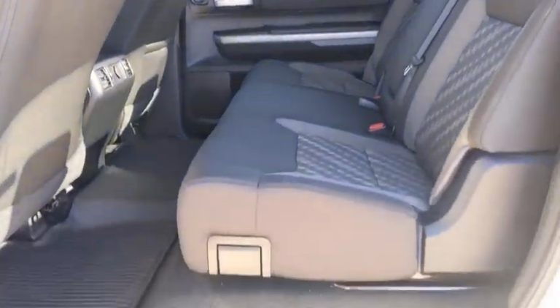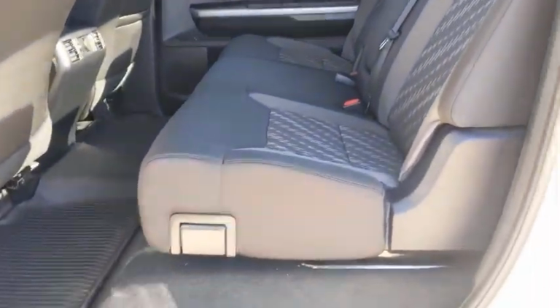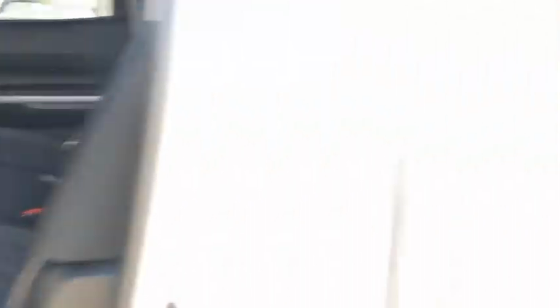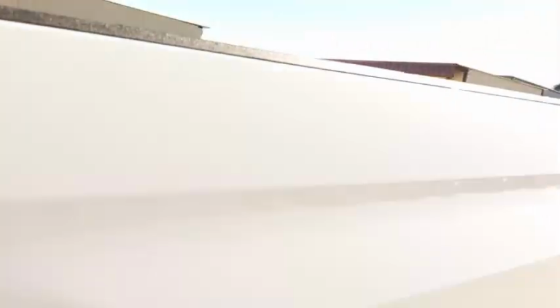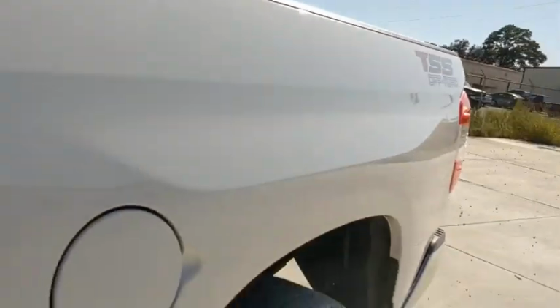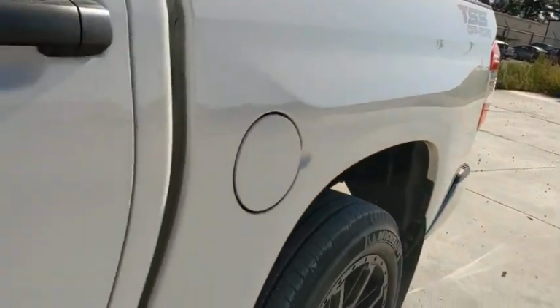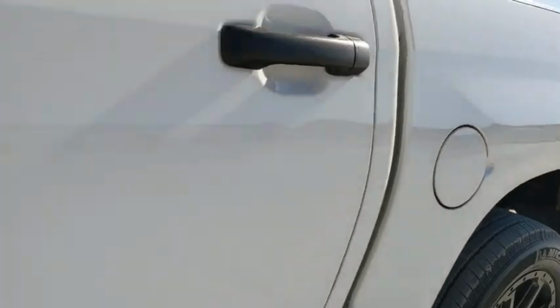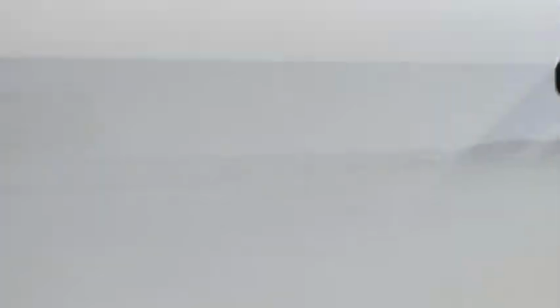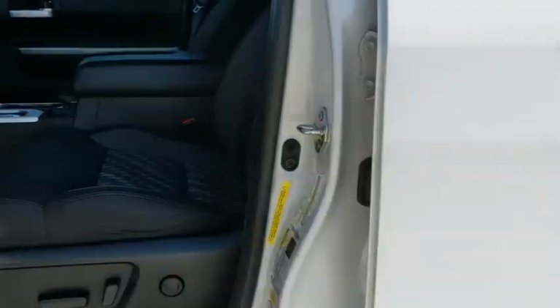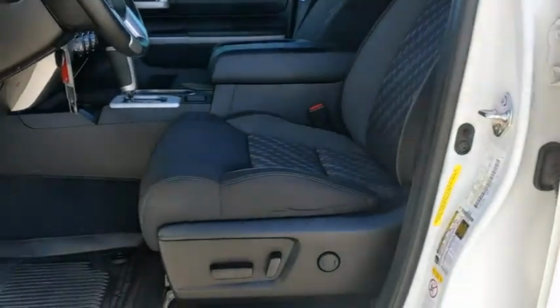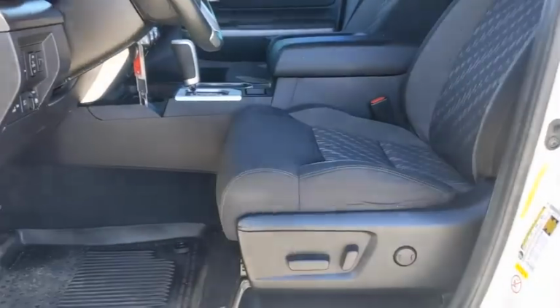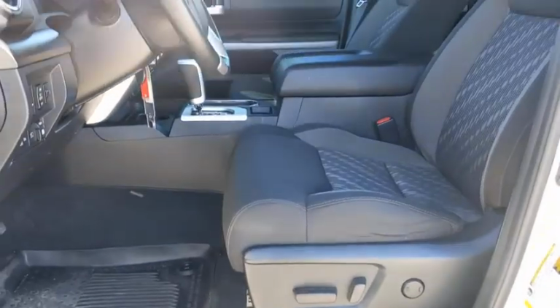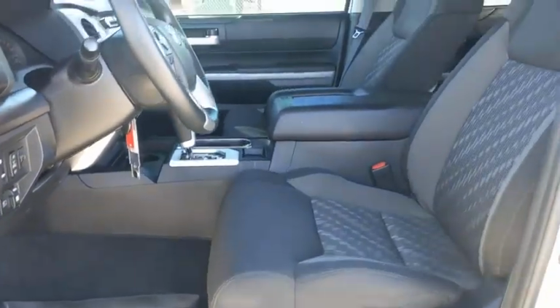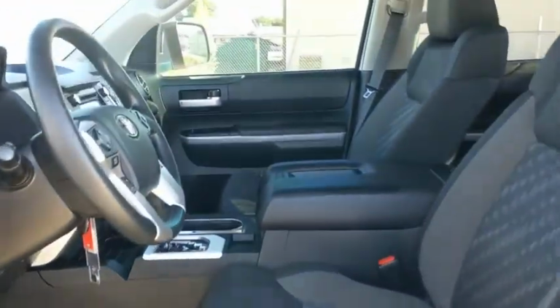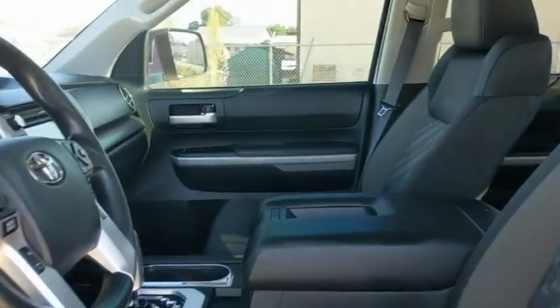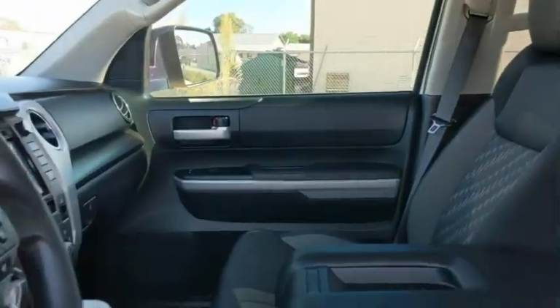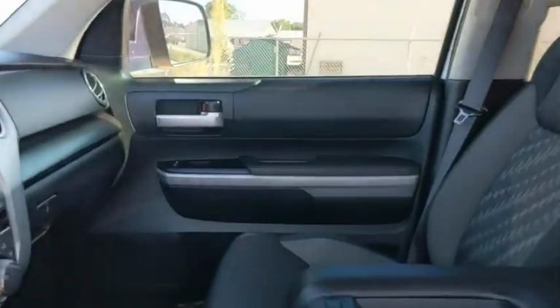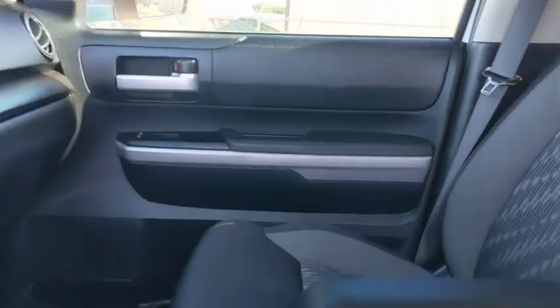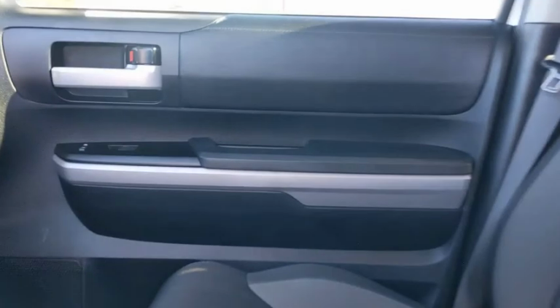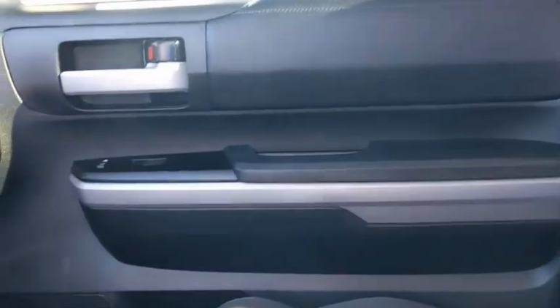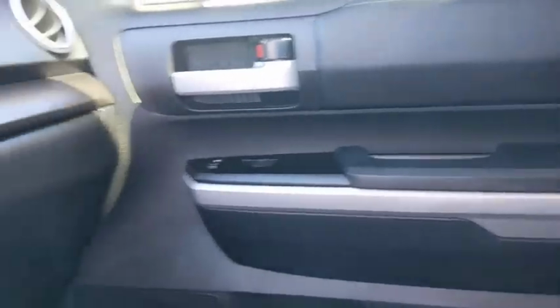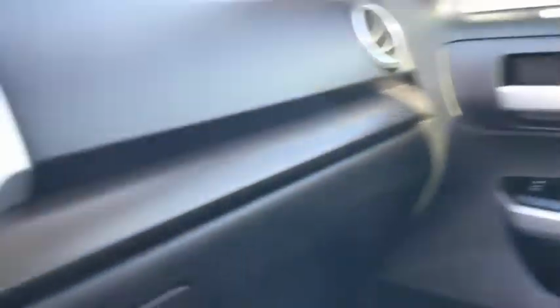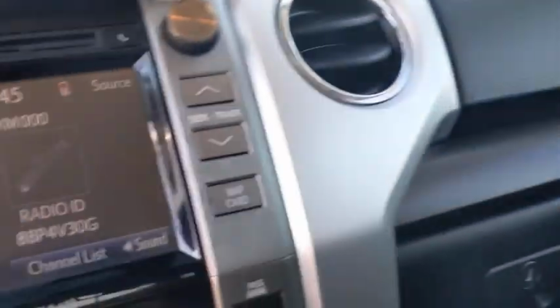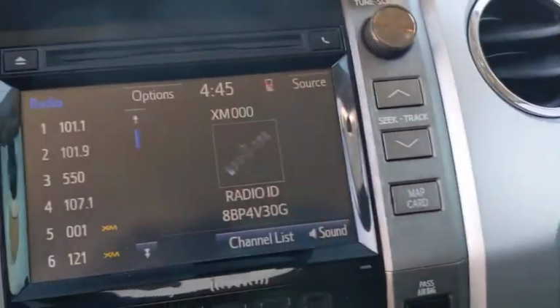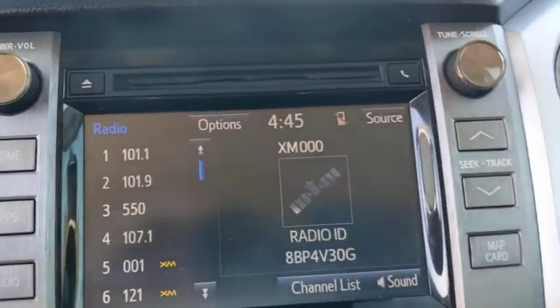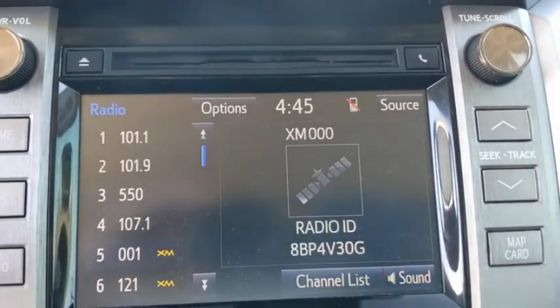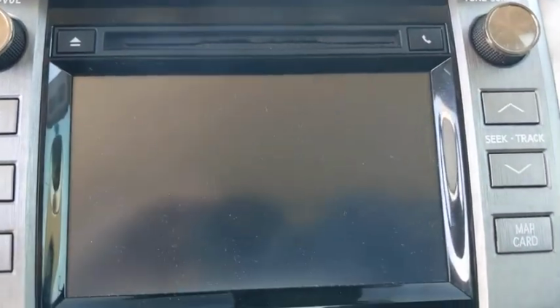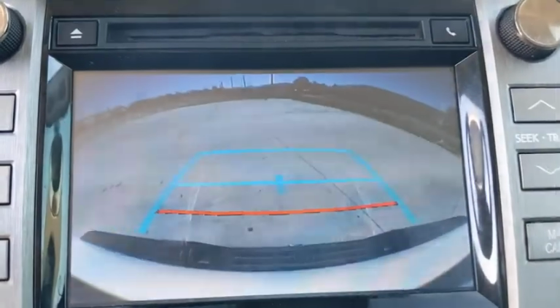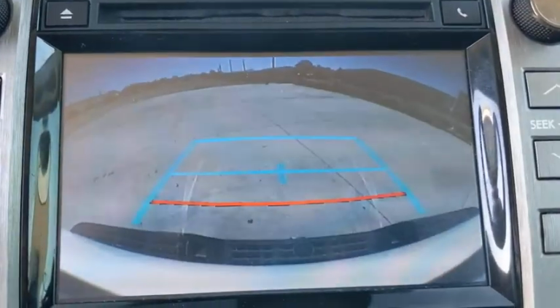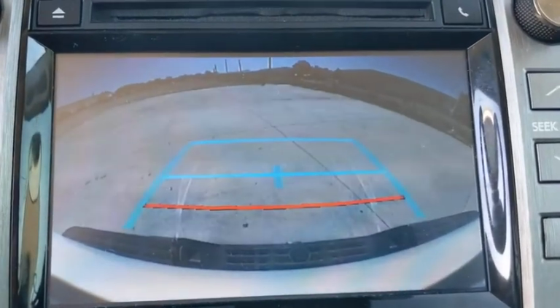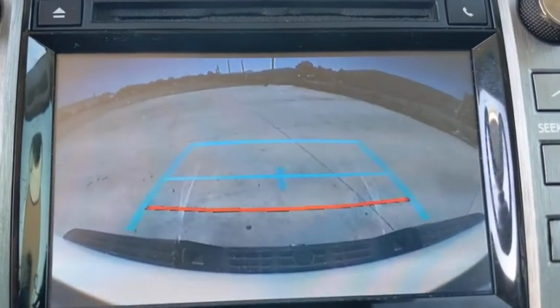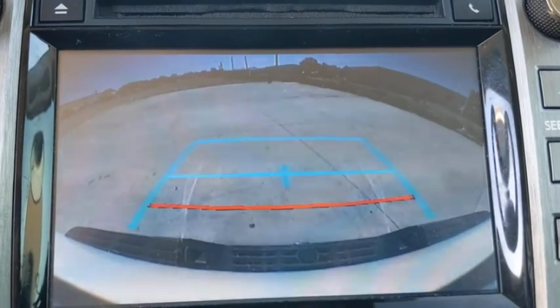Electronic stability control, fog lights, brake assist, panic alarm, Sirius satellite radio, overhead console, tachometer, remote keyless entry, driver vanity mirror, front reading lamps, and tilt steering wheel.